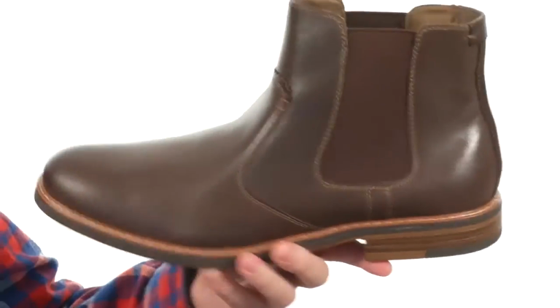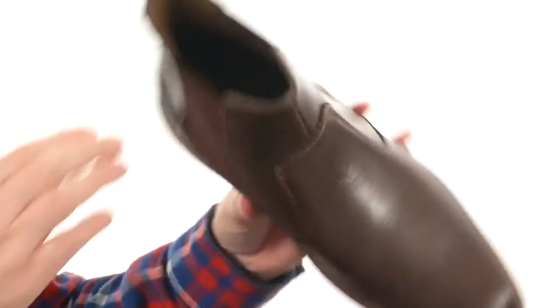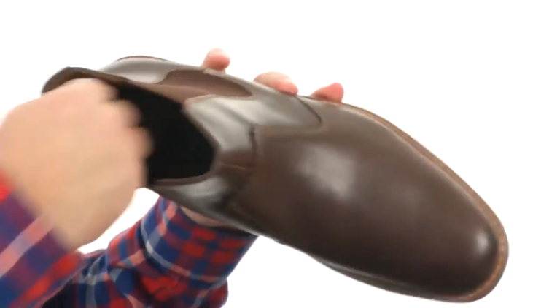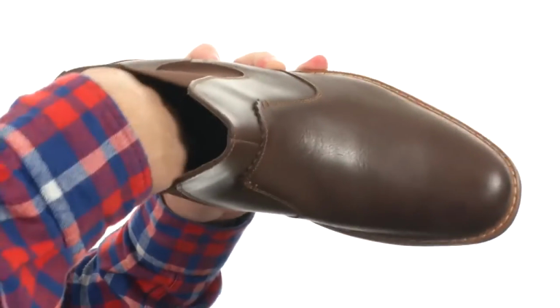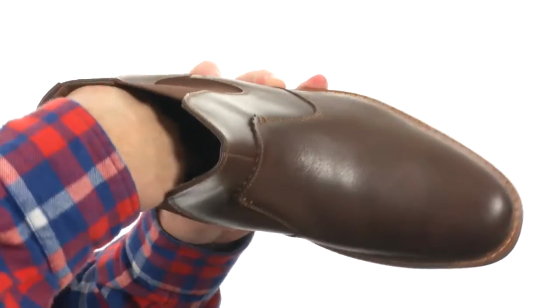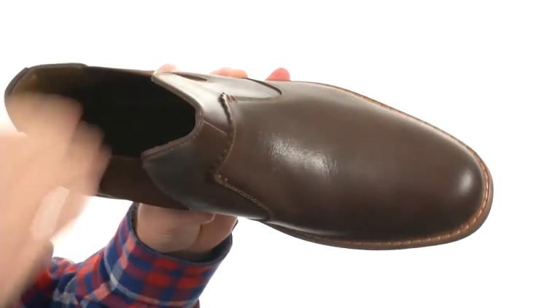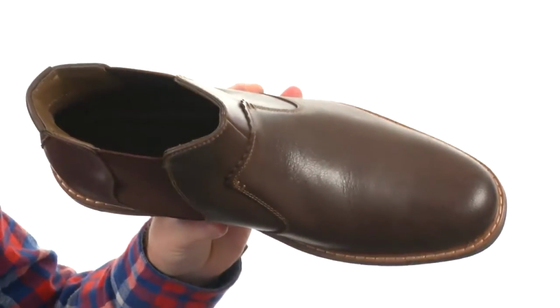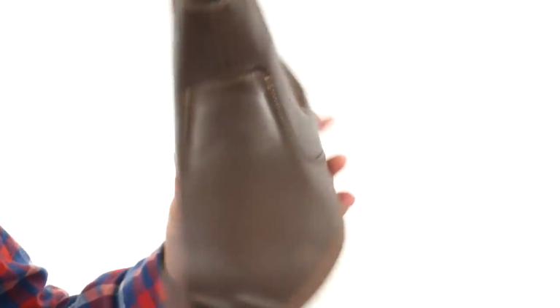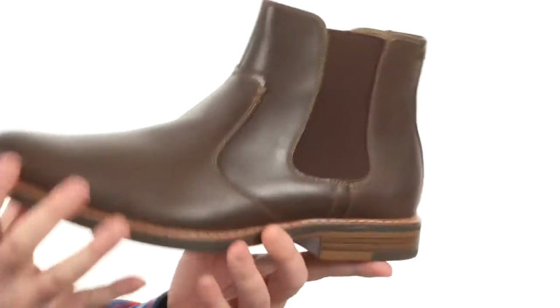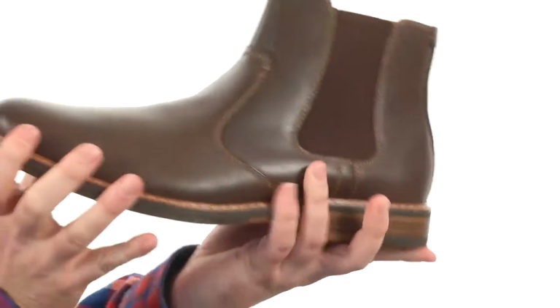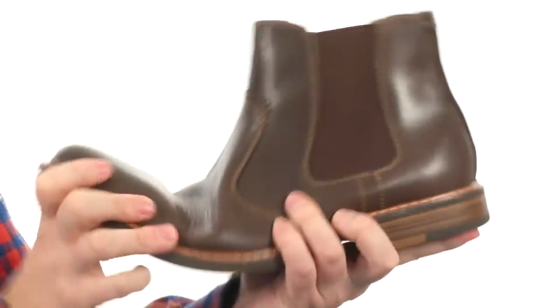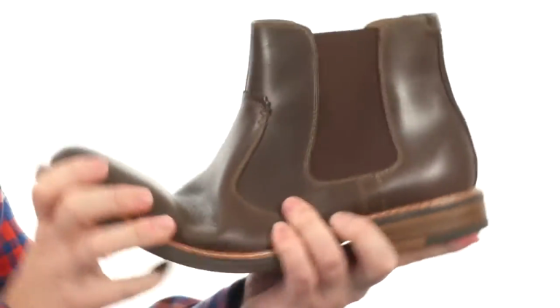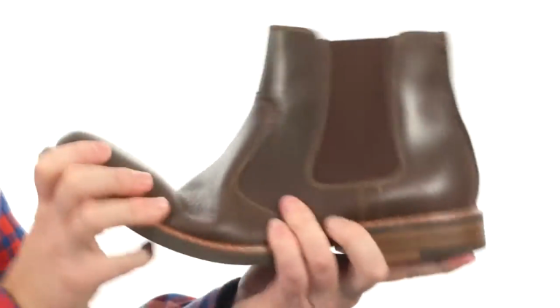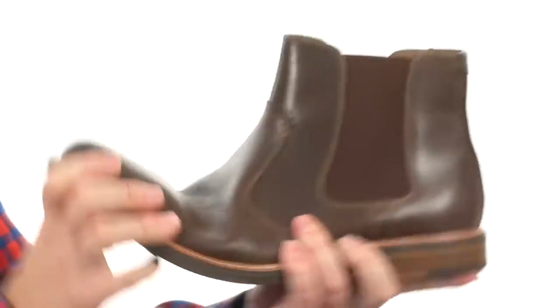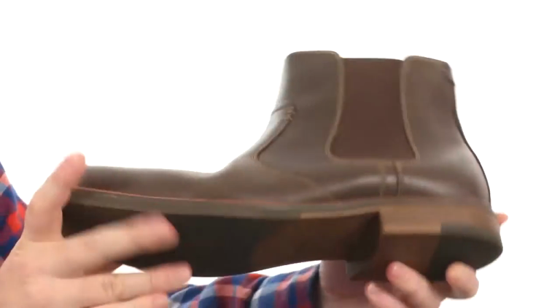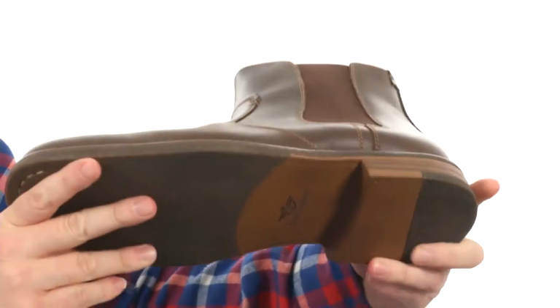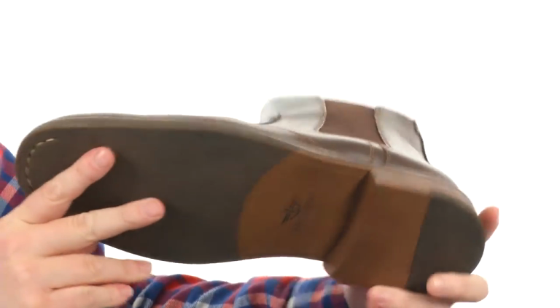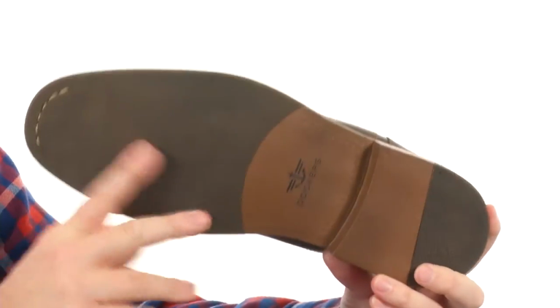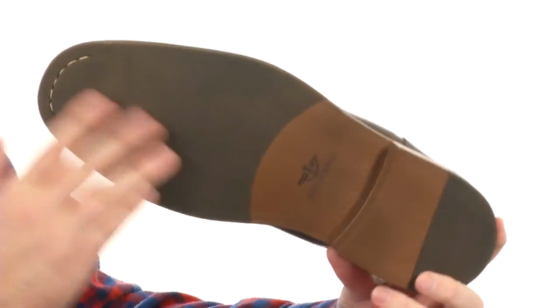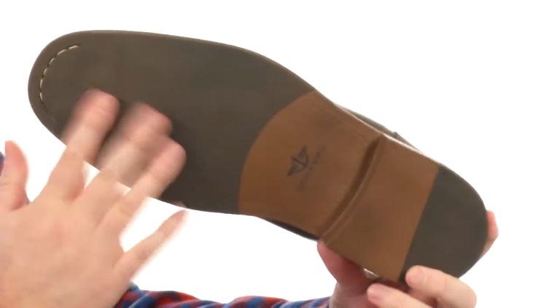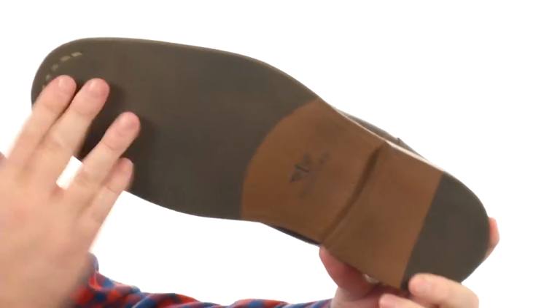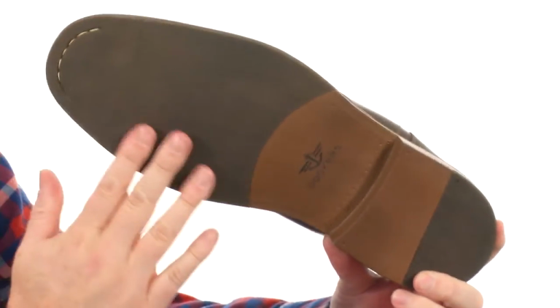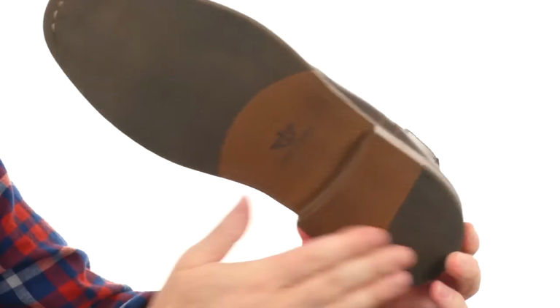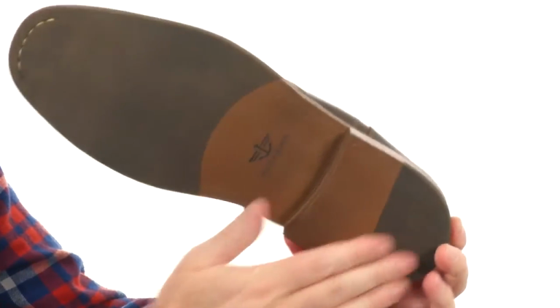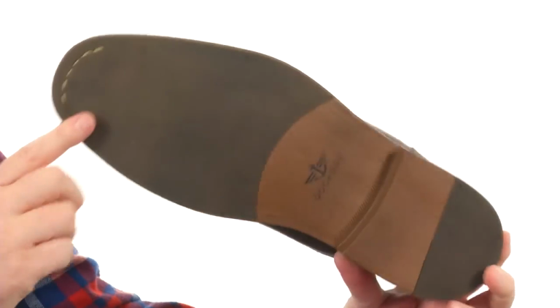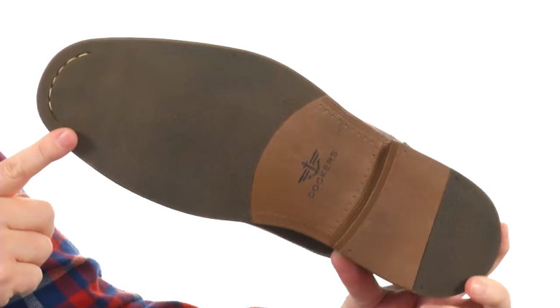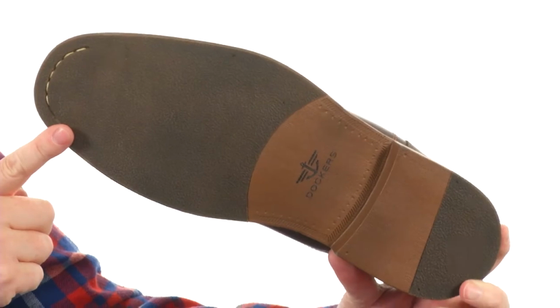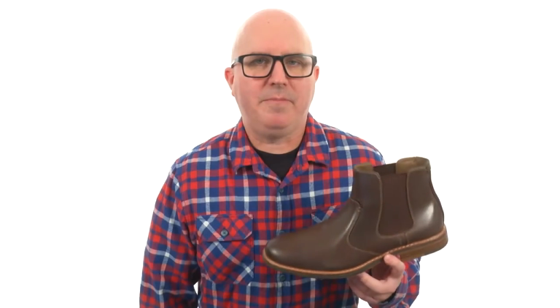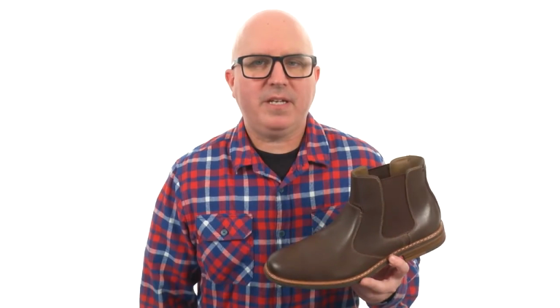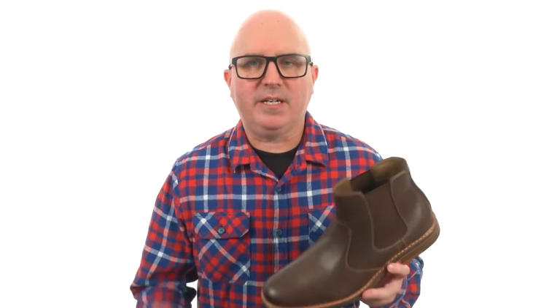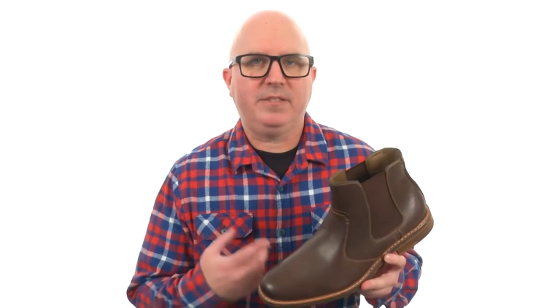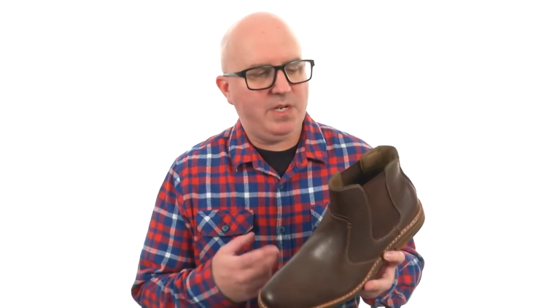There's a cushioned latex footbed in there. It's got some really nice cushioning and a really nice flexibility going on here as well. We got that grippiness up front and the back right where you need it. The Badger does care about your feet.